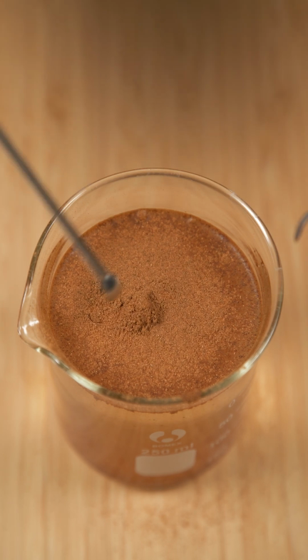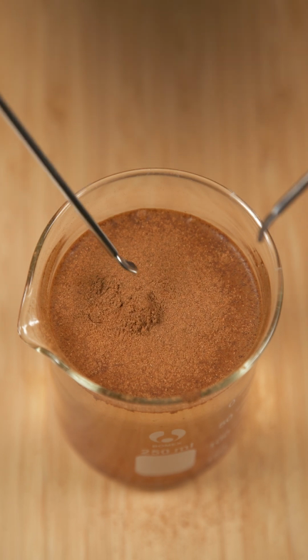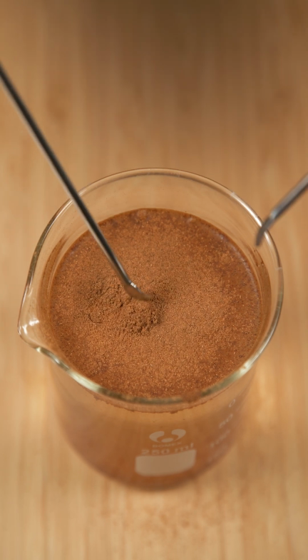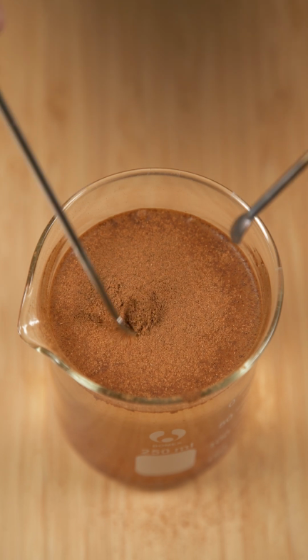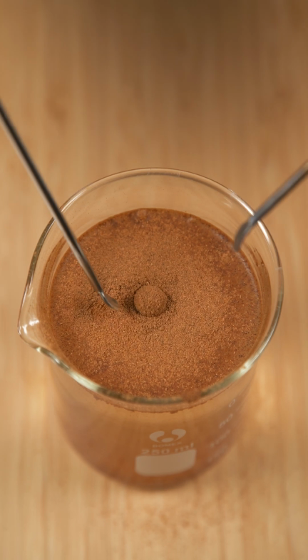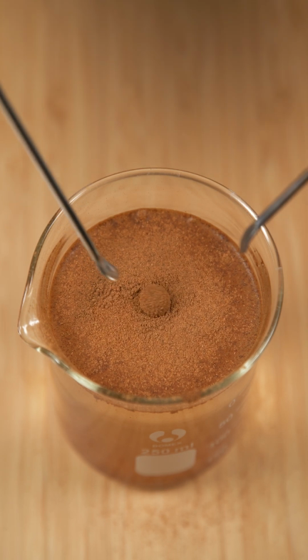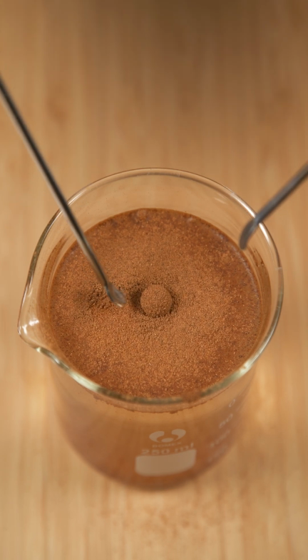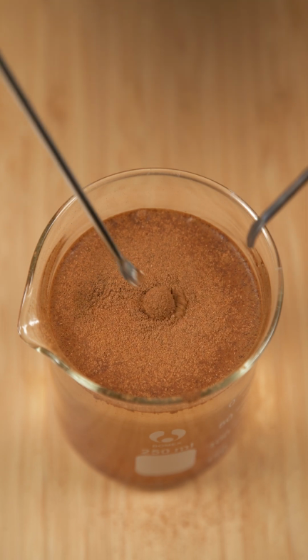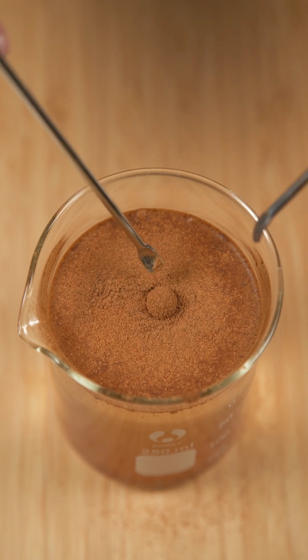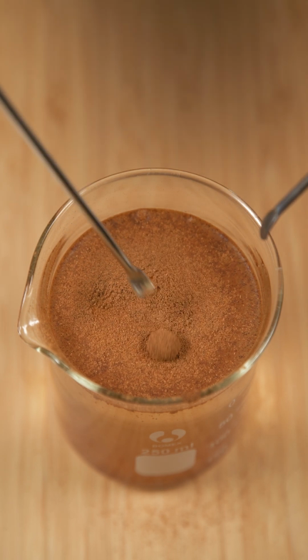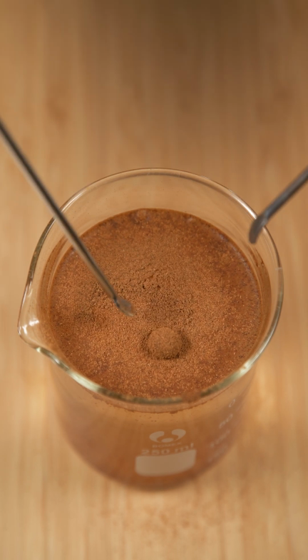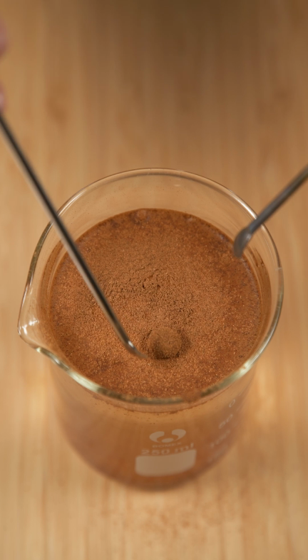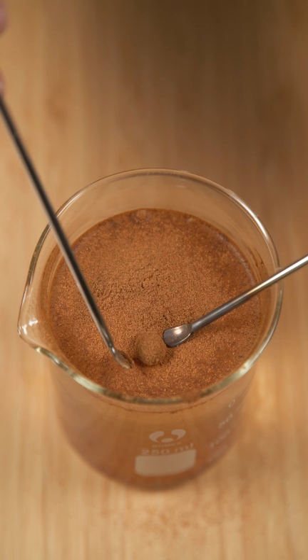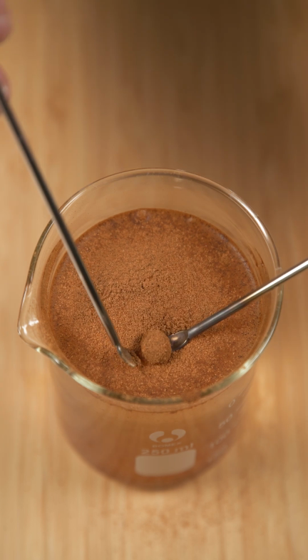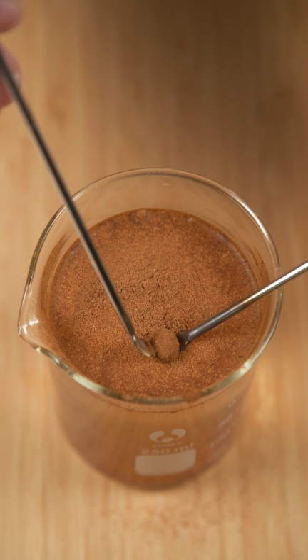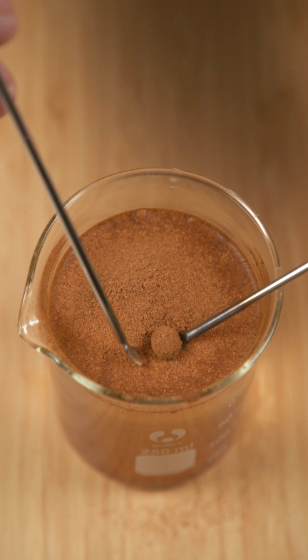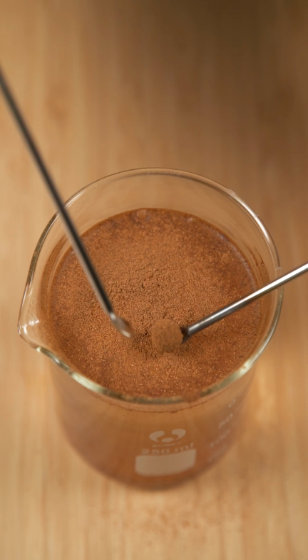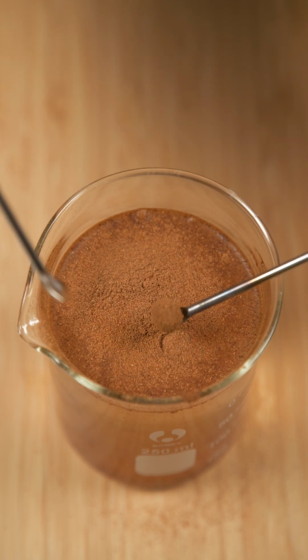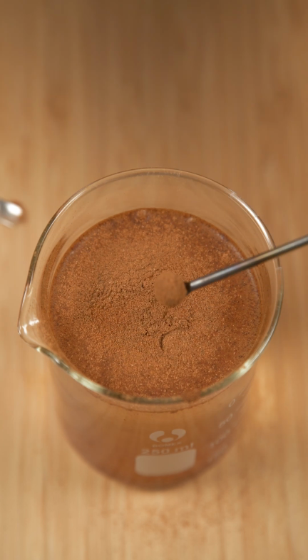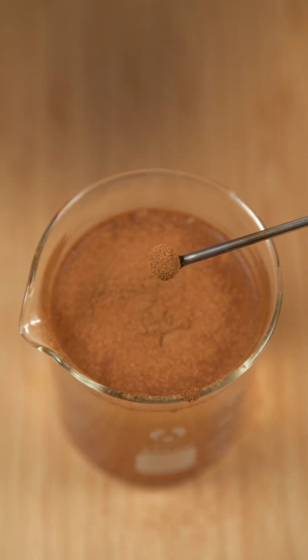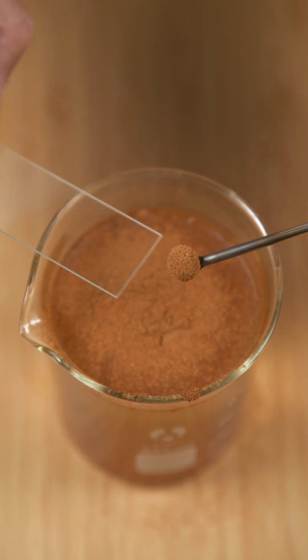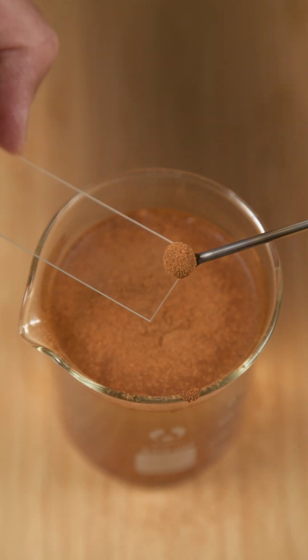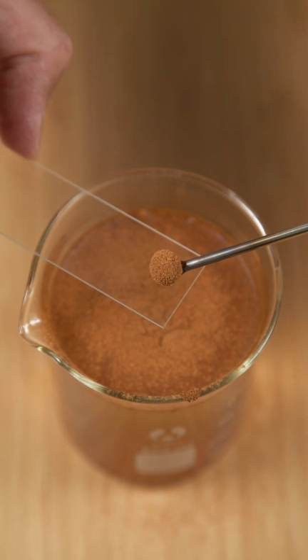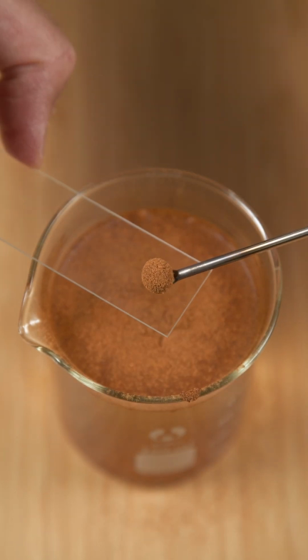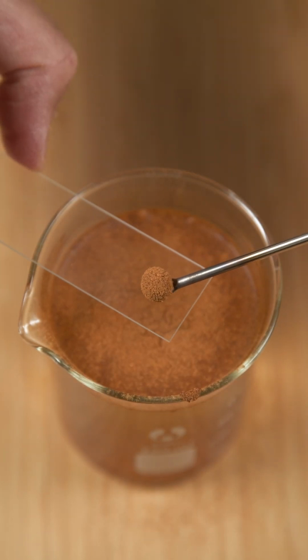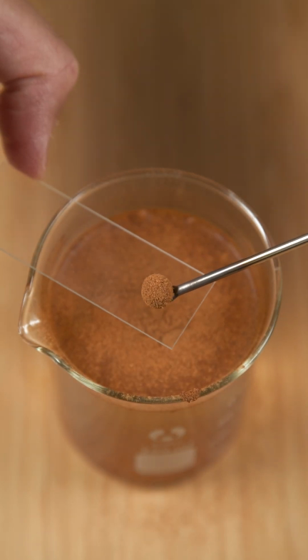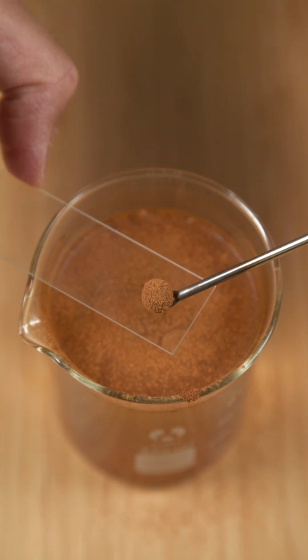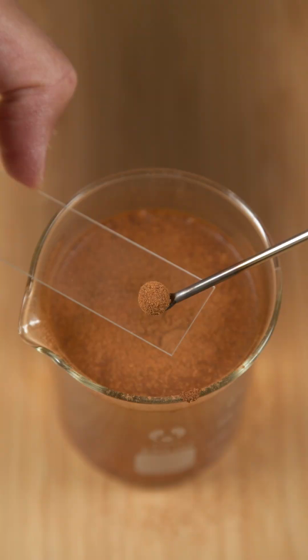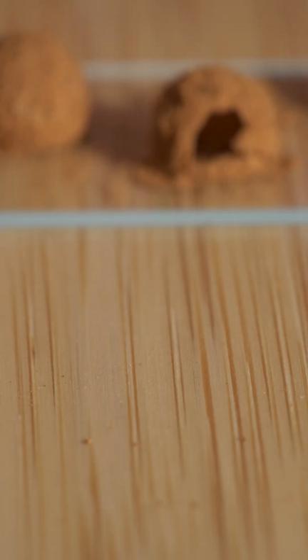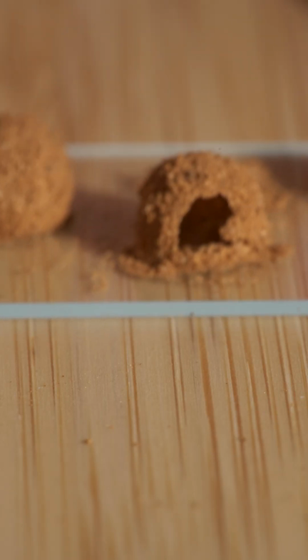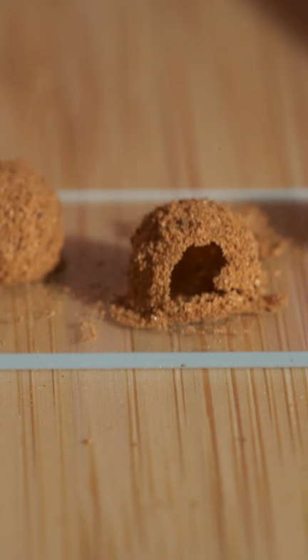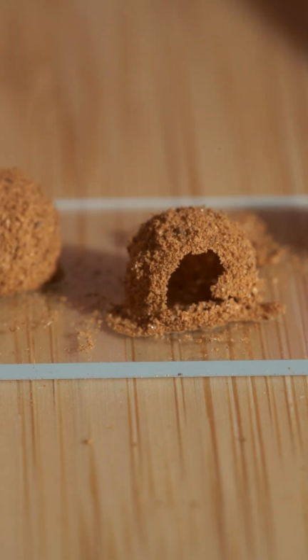And if you then delicately roll that air bubble around, and then transfer it to a glass slide and let it dry, you'll get a hollow sphere made of pure cinnamon.